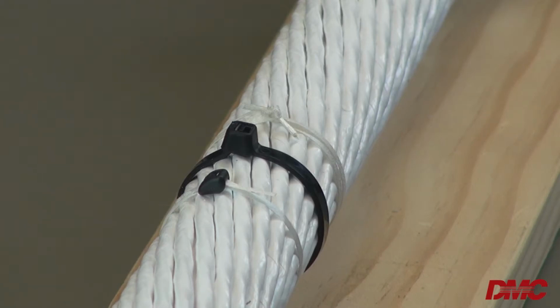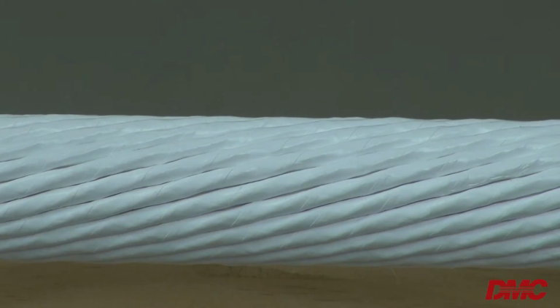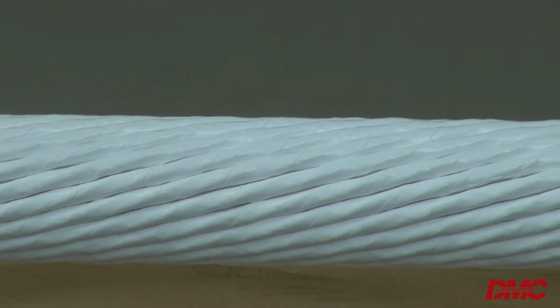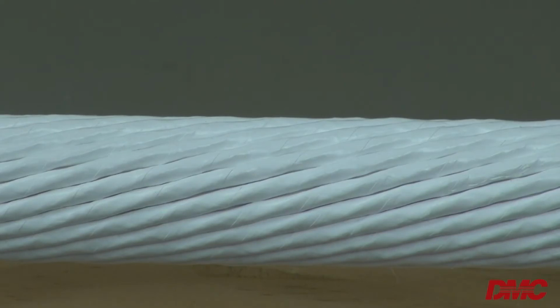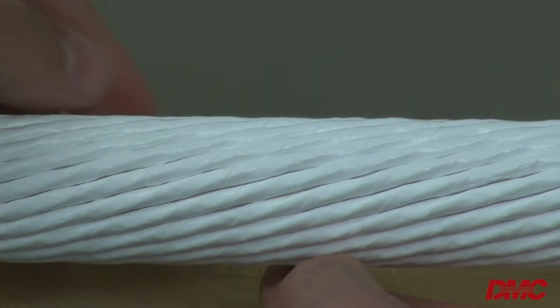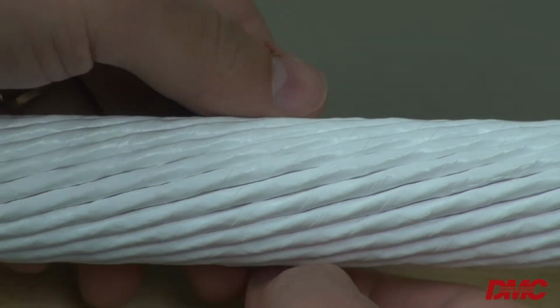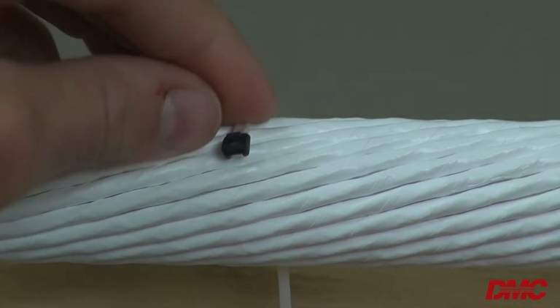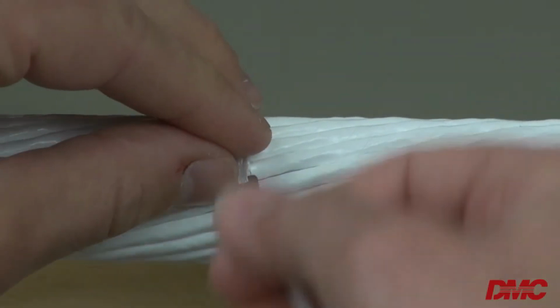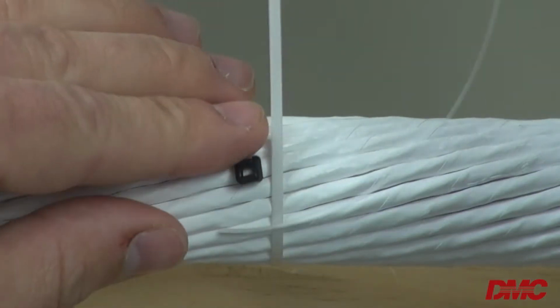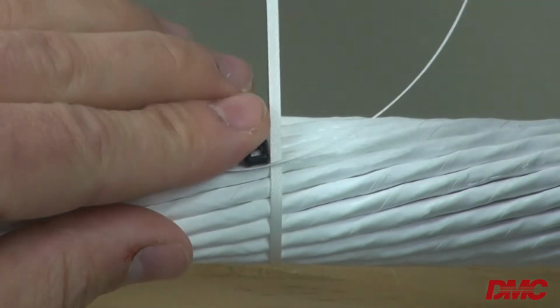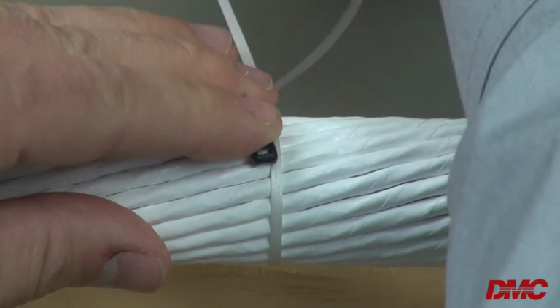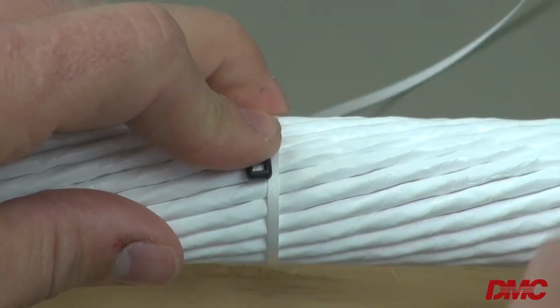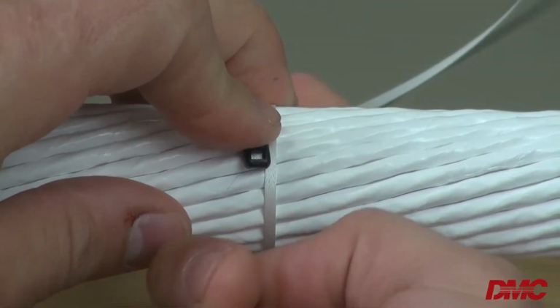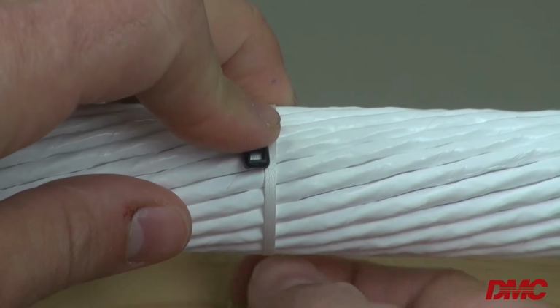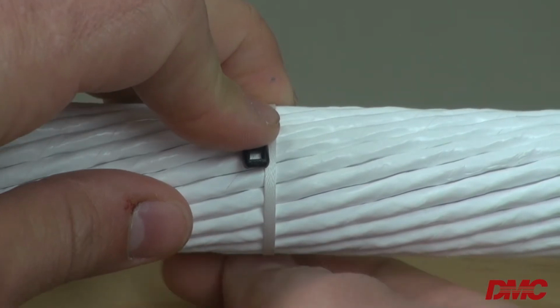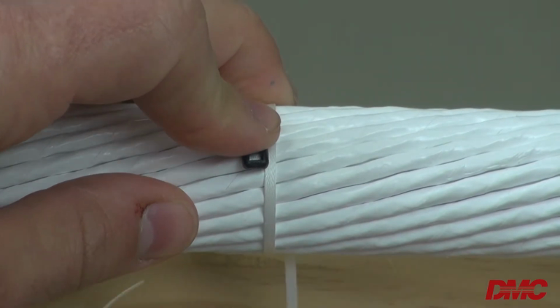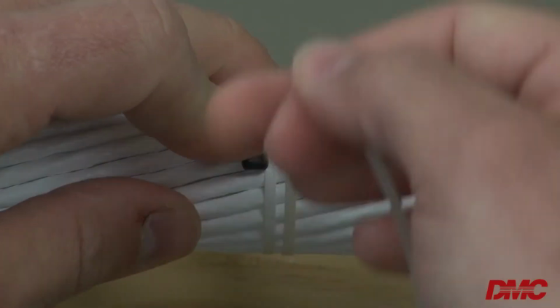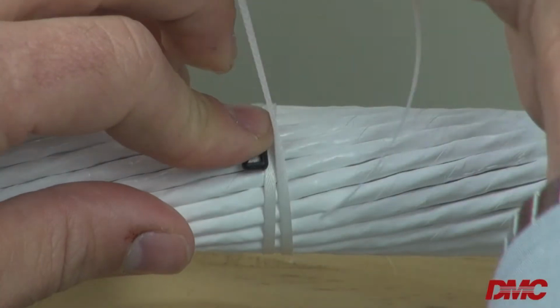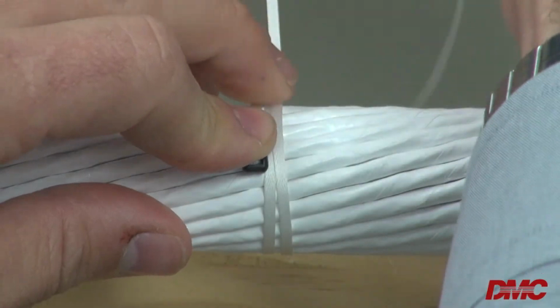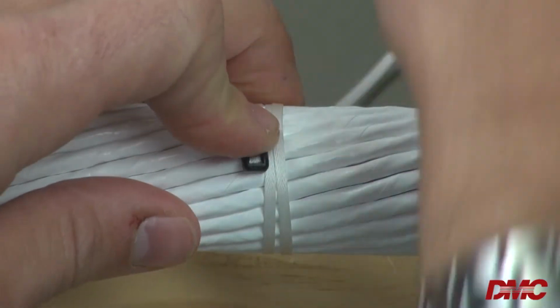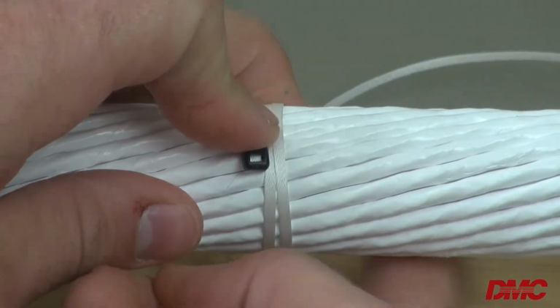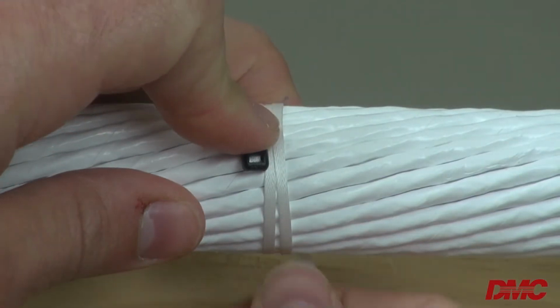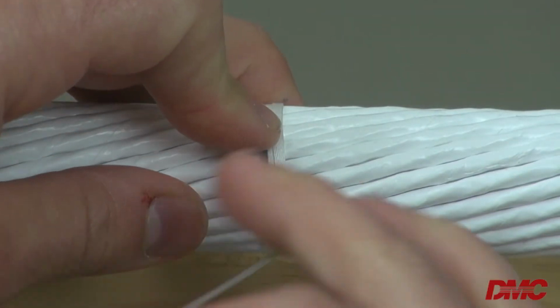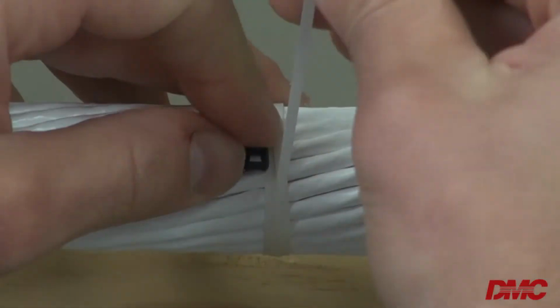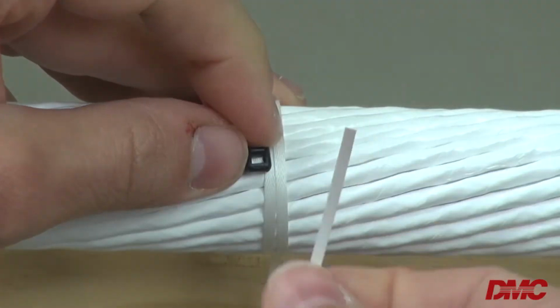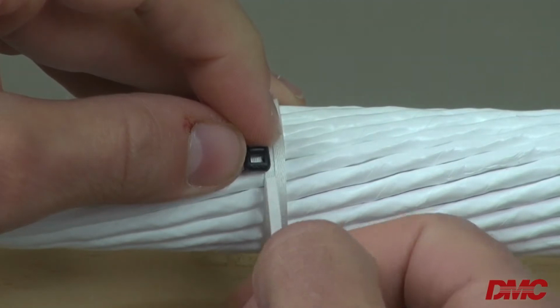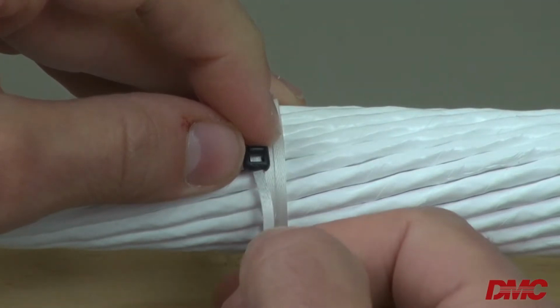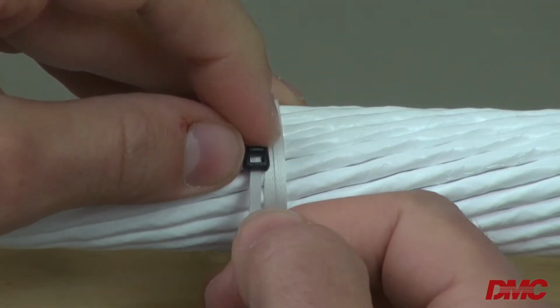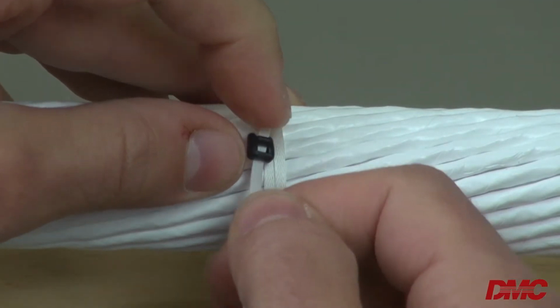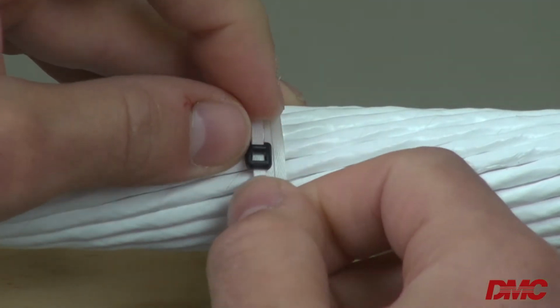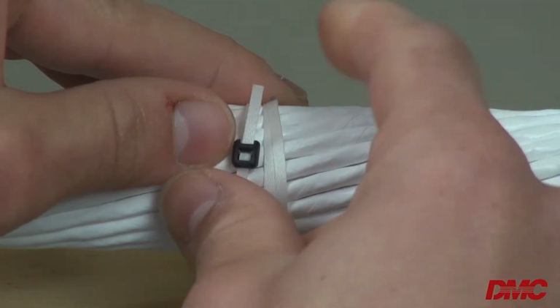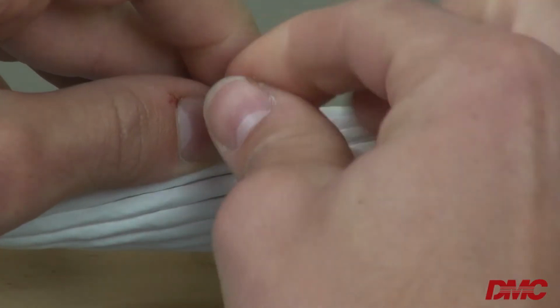If greater tensile strength is needed, wrap the lace around the bundle multiple times, but only through the fastener head once on the final pass around the bundle. Do not thread the lace through the buckle multiple times.